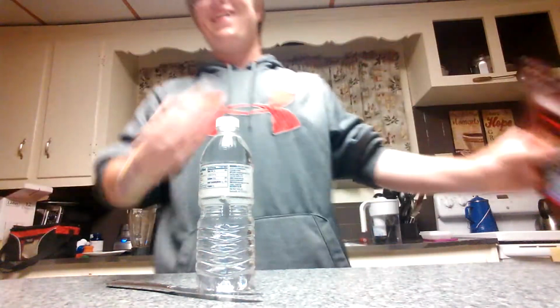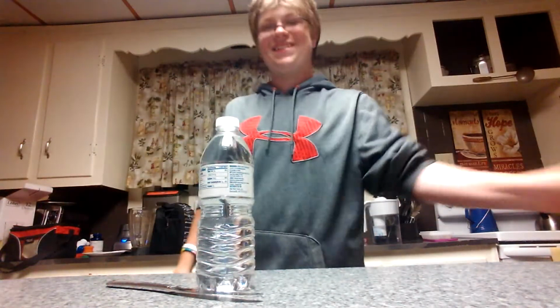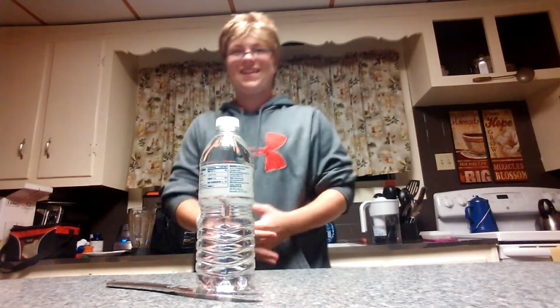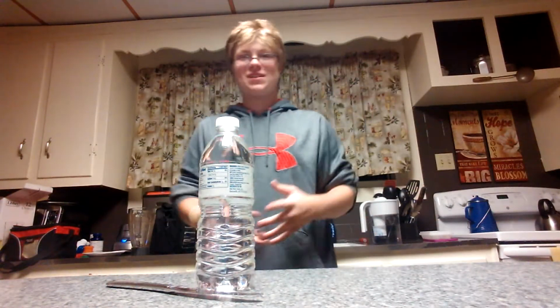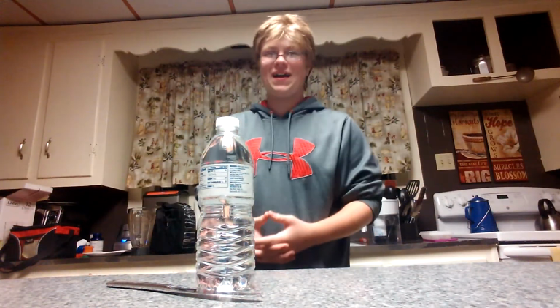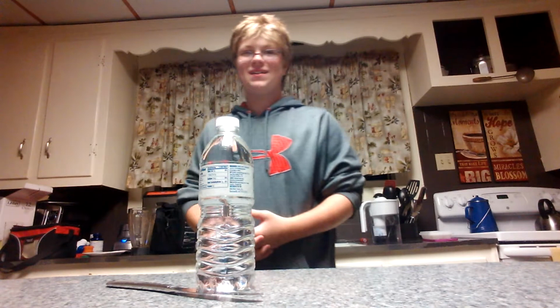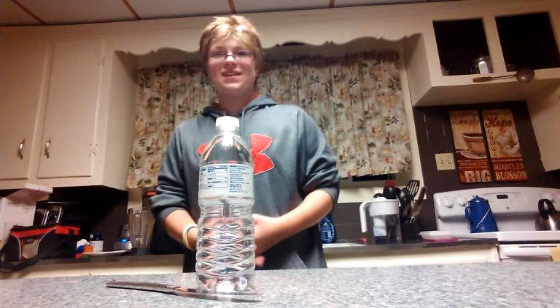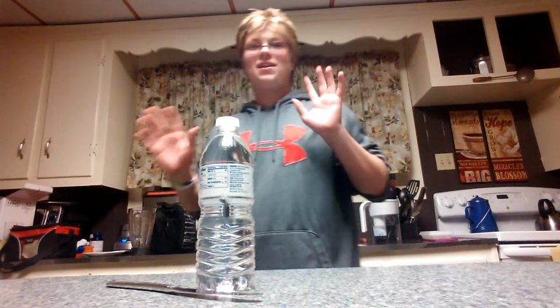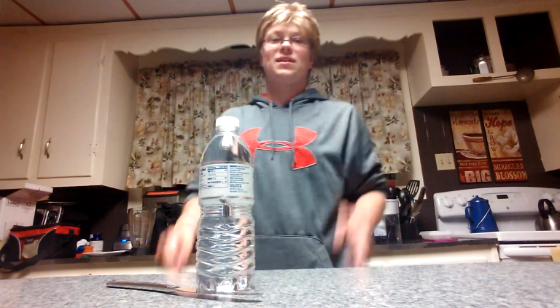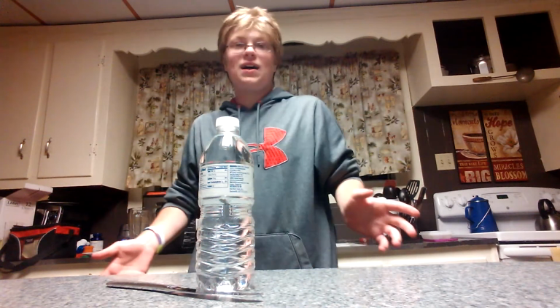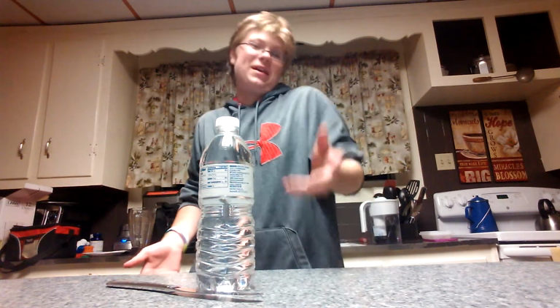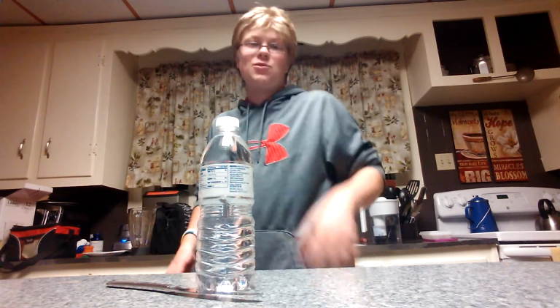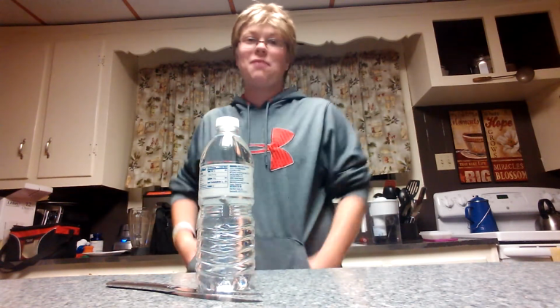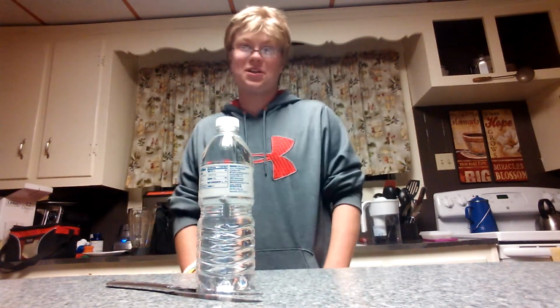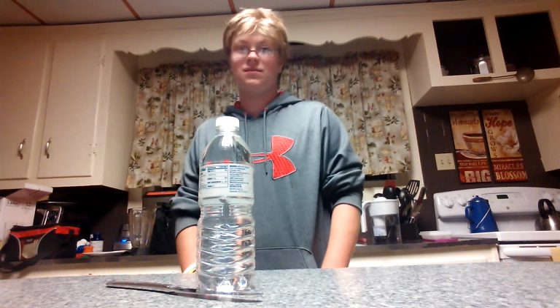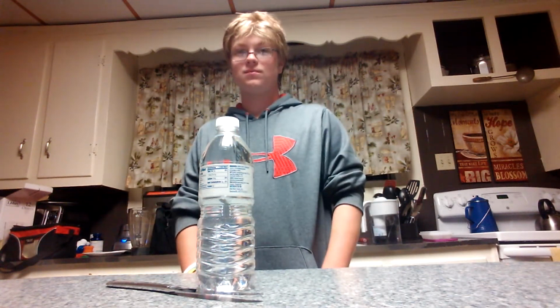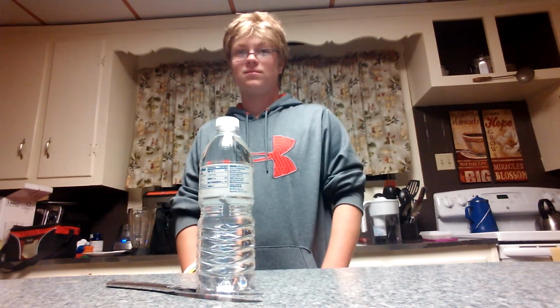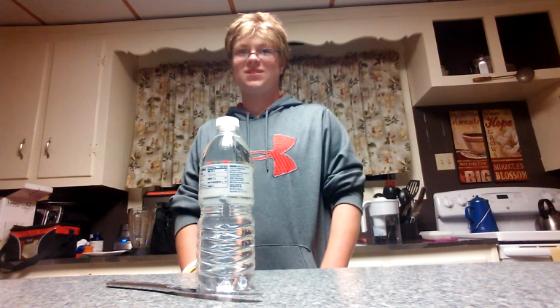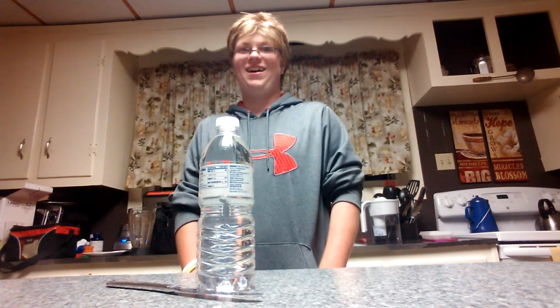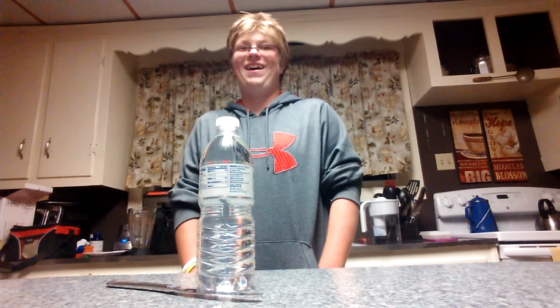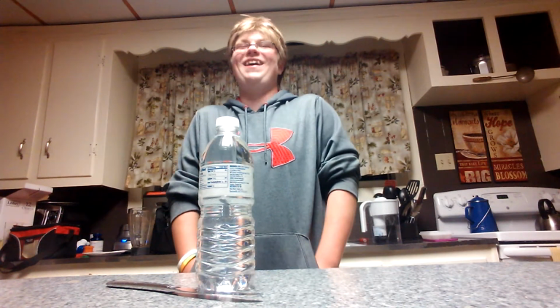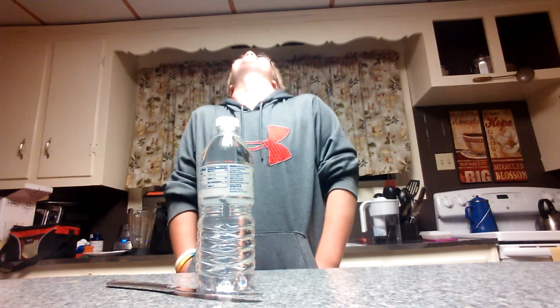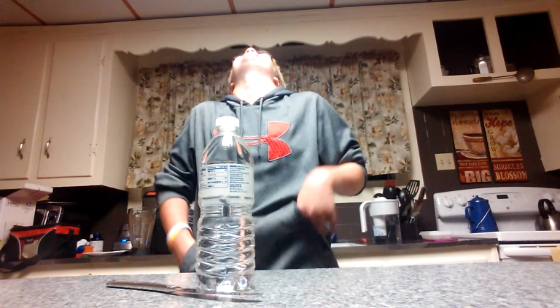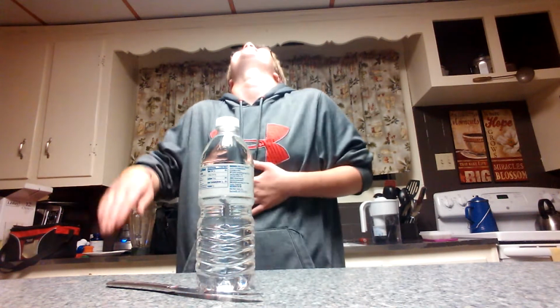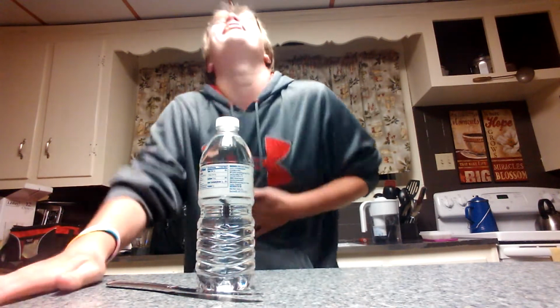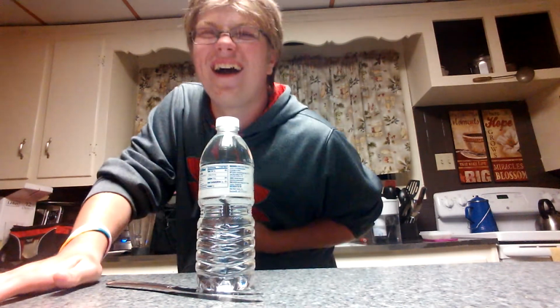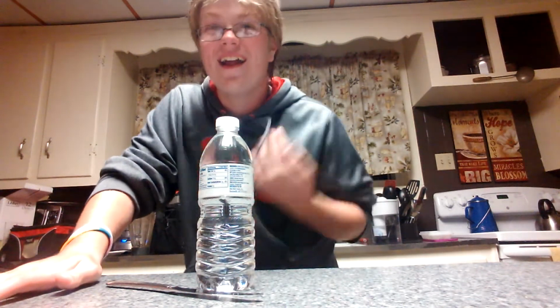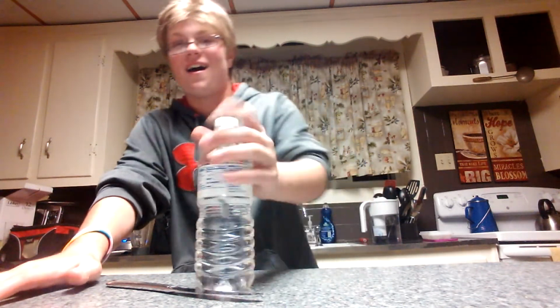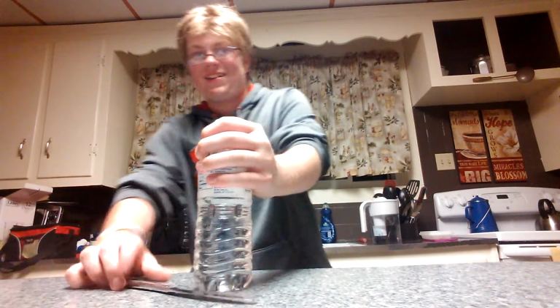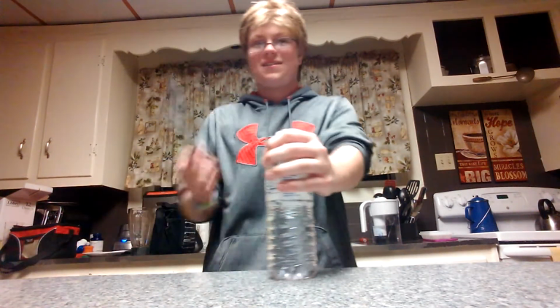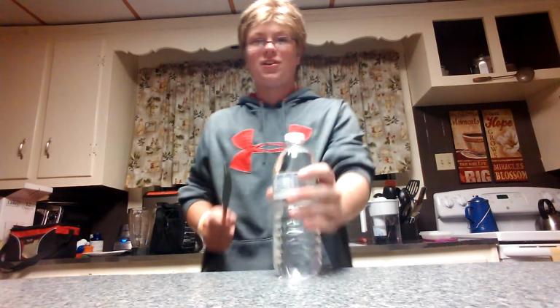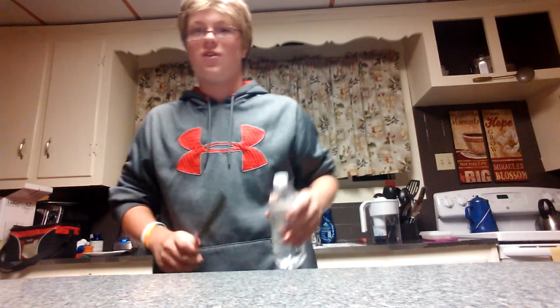Alright, now that you put the syrup back, I'll tell you — it's like I'm talking to a camera or something. Alright, butter knife and water.